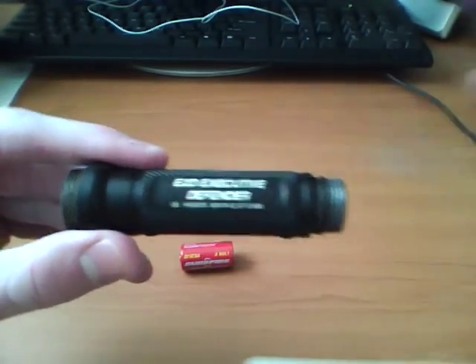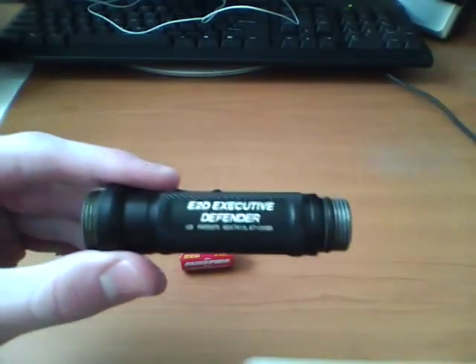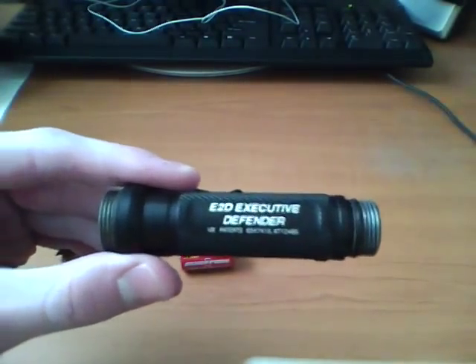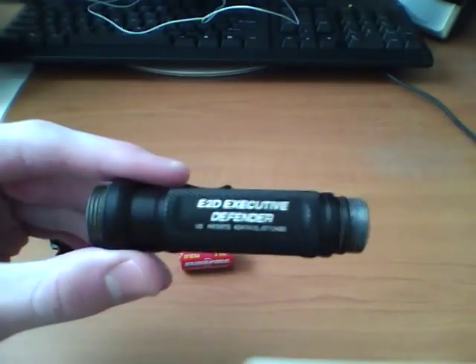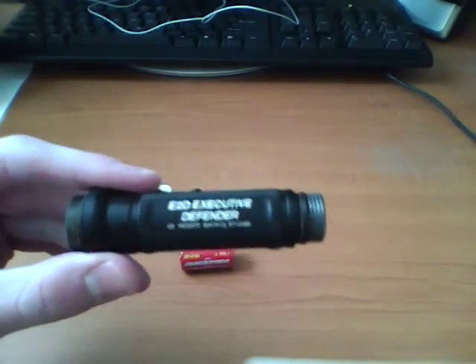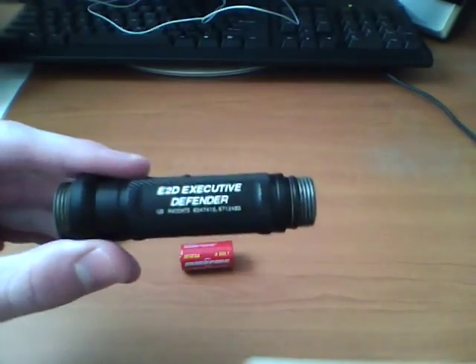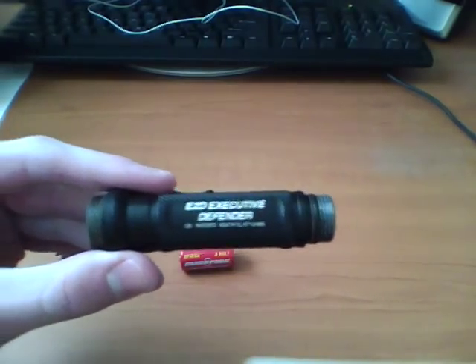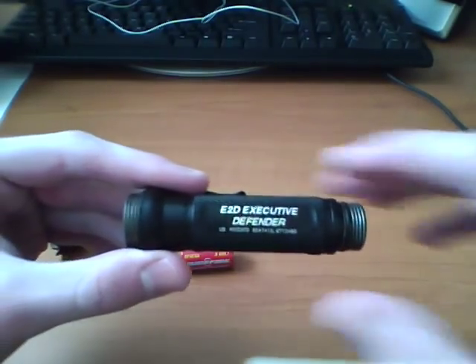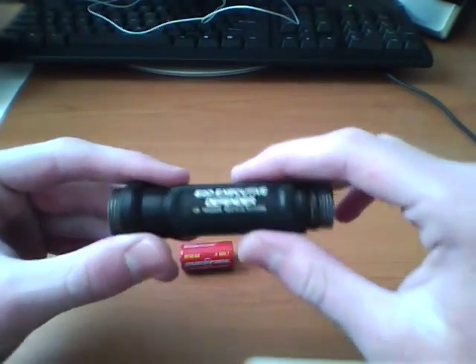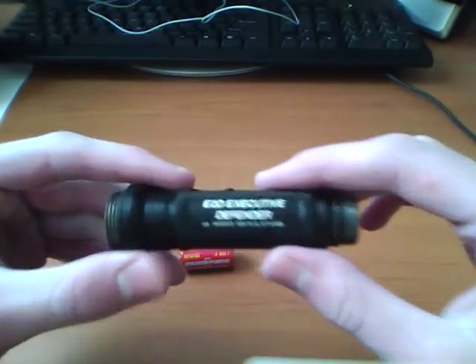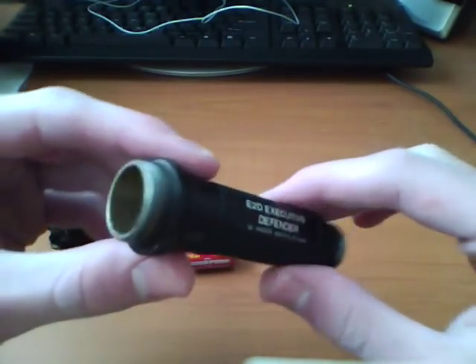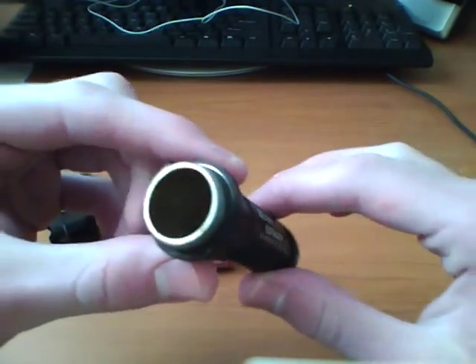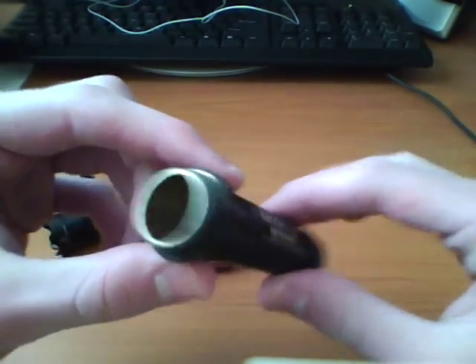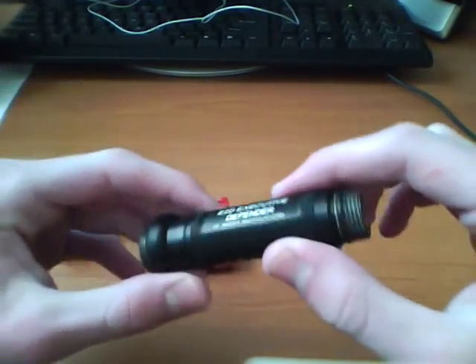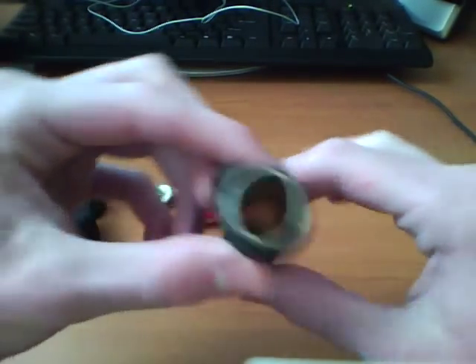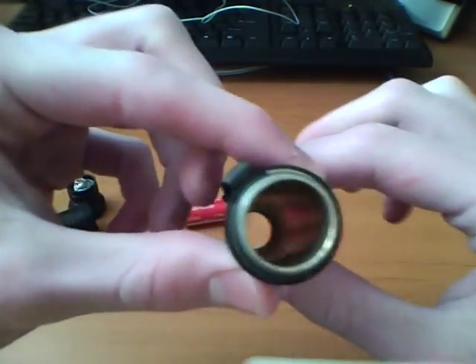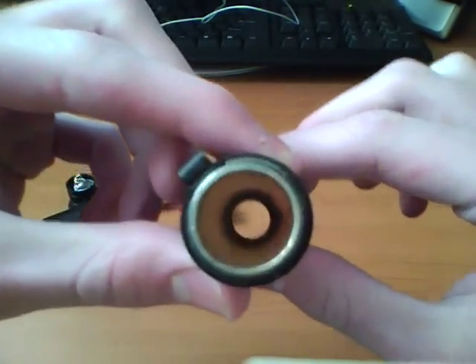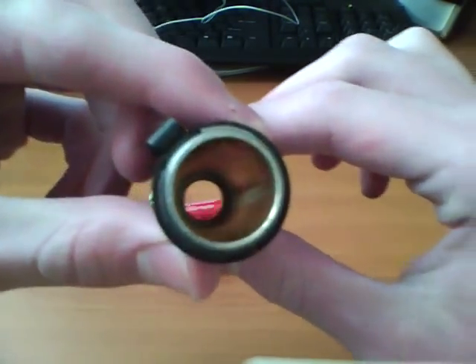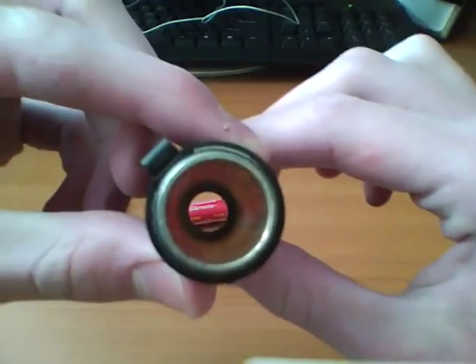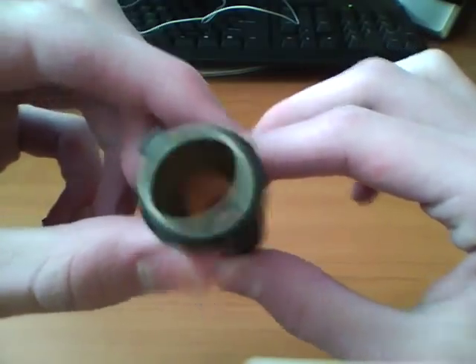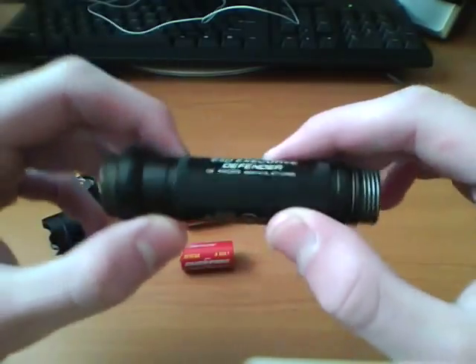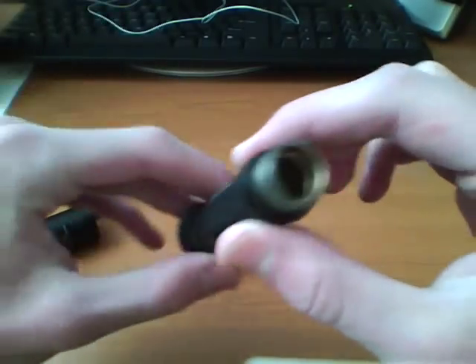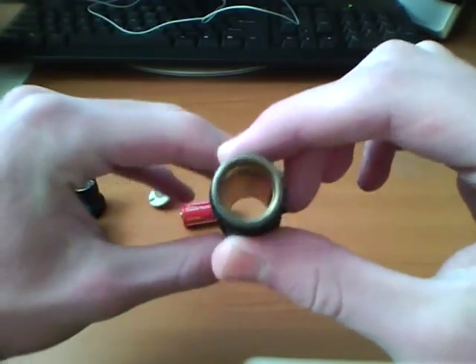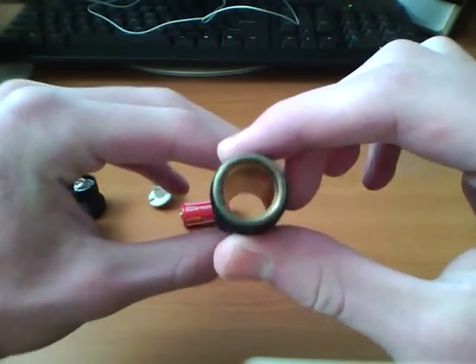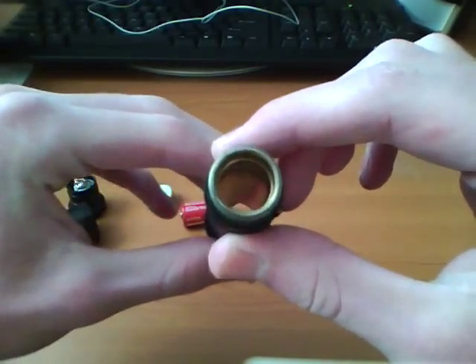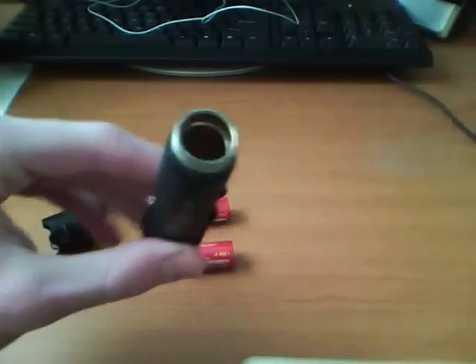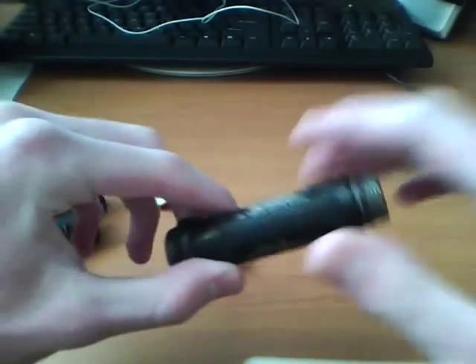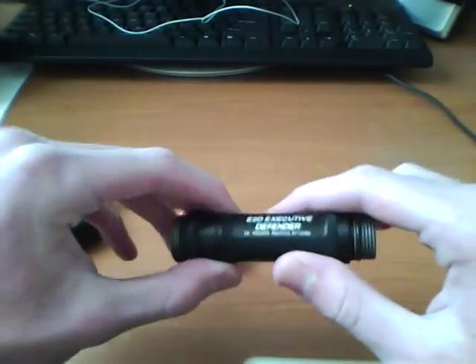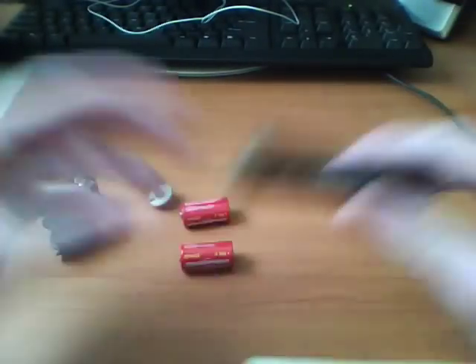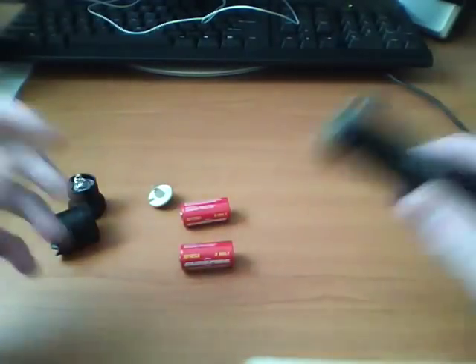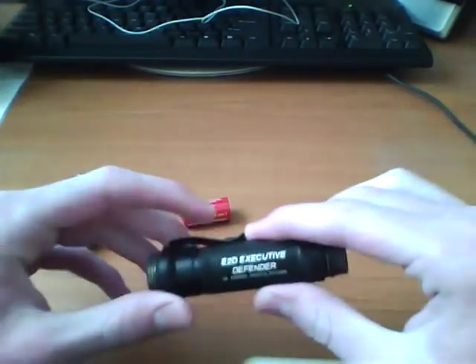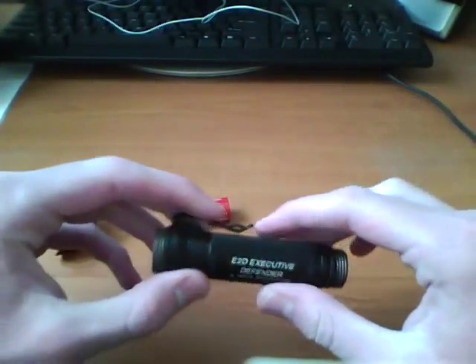They'd probably change these out every day or every week — I don't know how that works. So you'd always have fresh batteries if you were in the police or the military, and that wouldn't be an issue. The stuff I'm talking about is just kind of for civilian use.